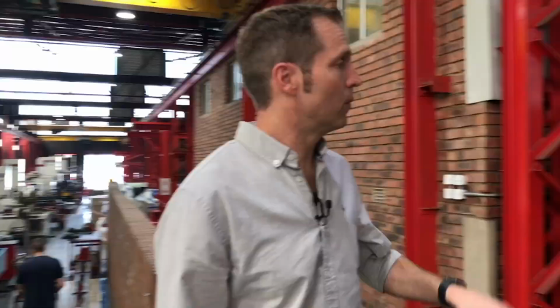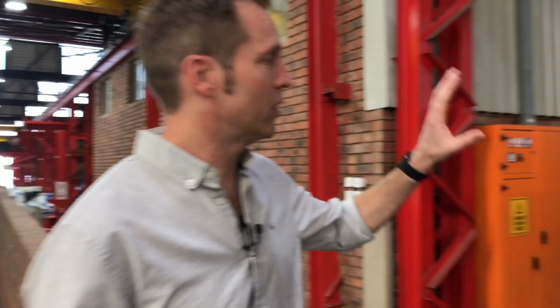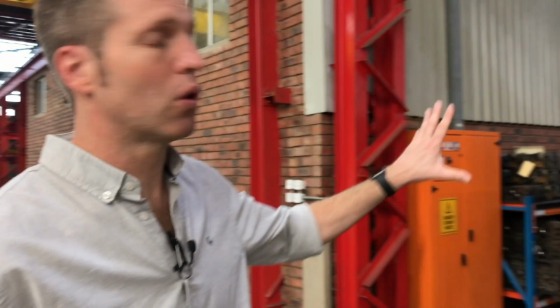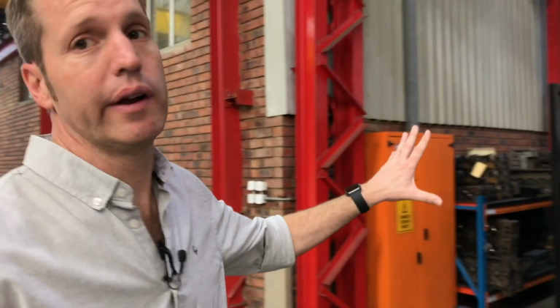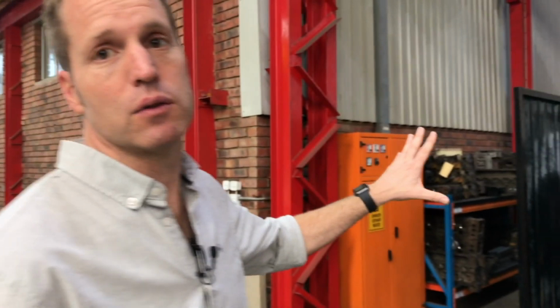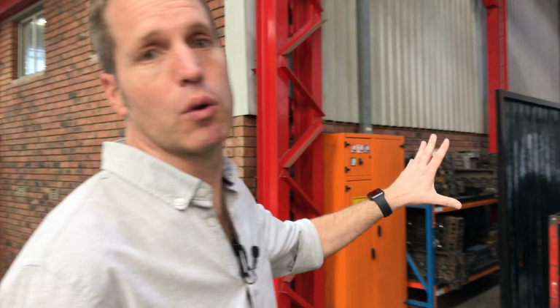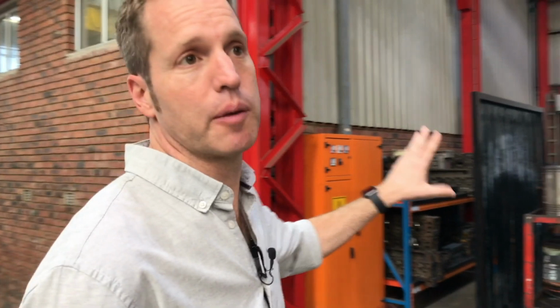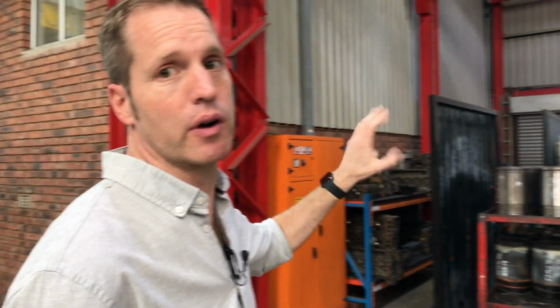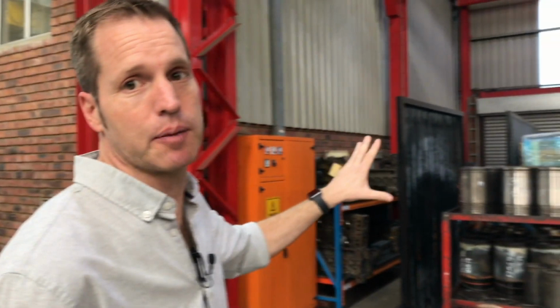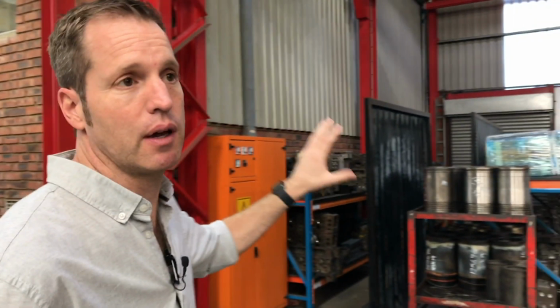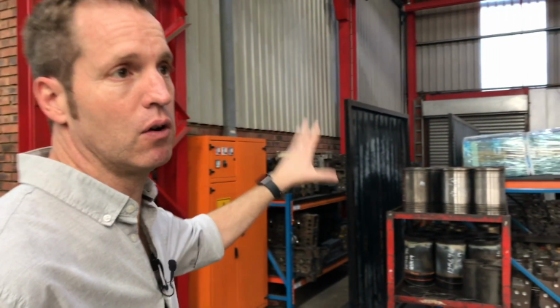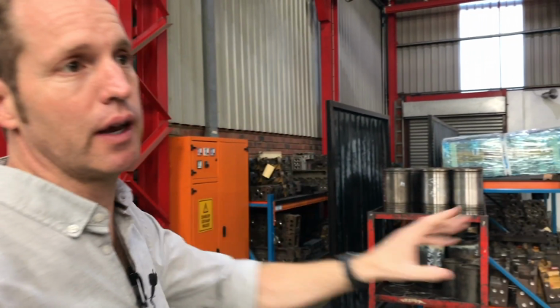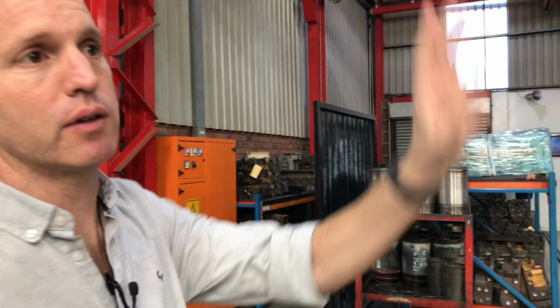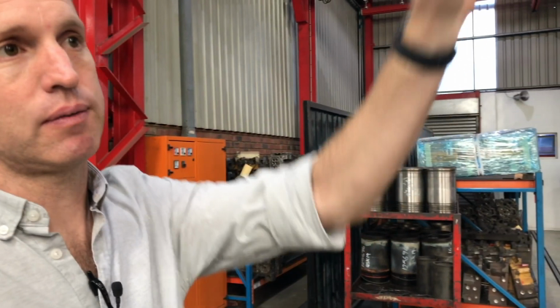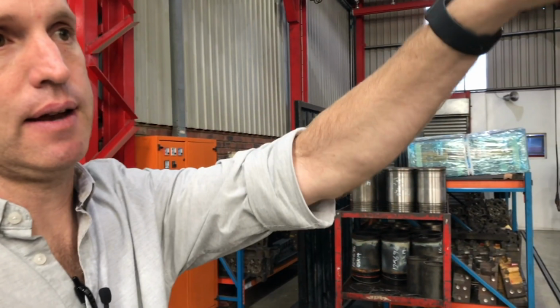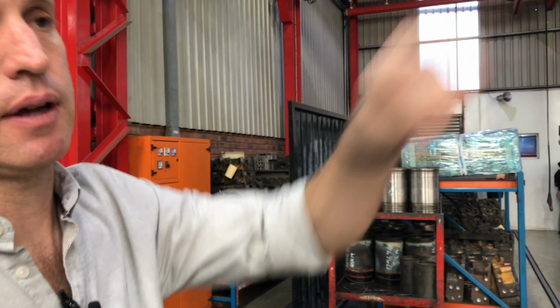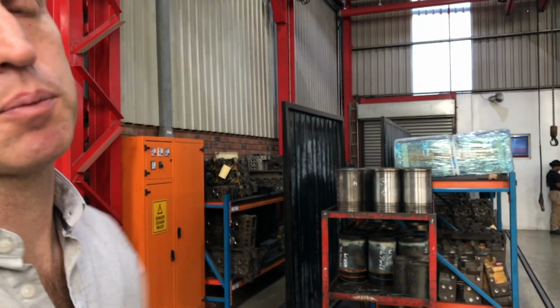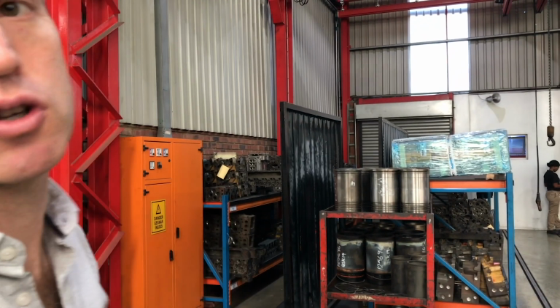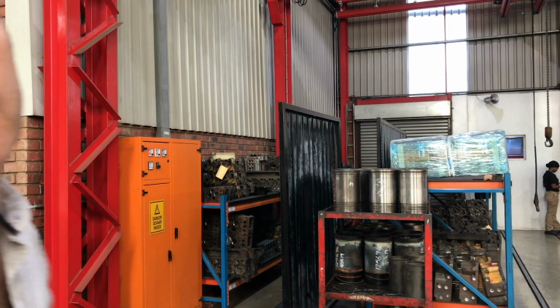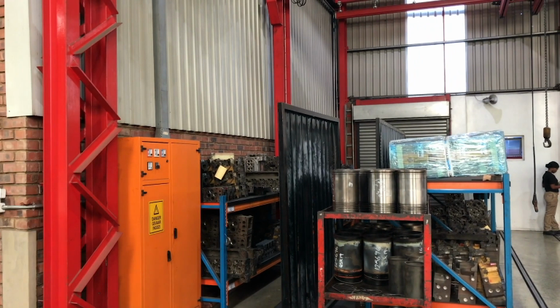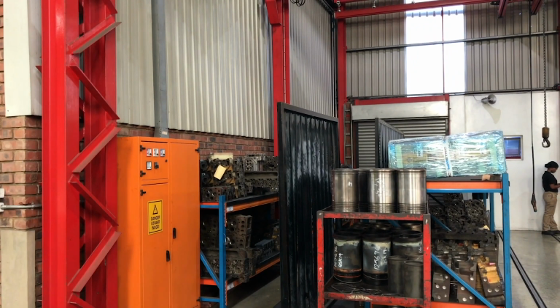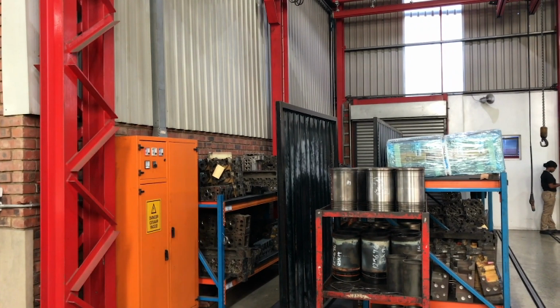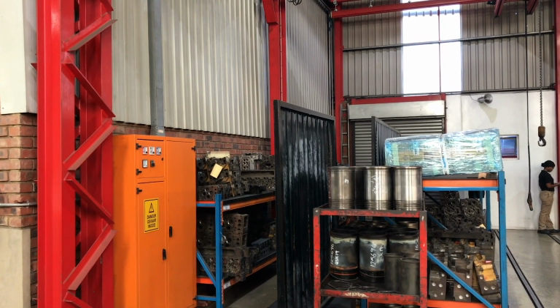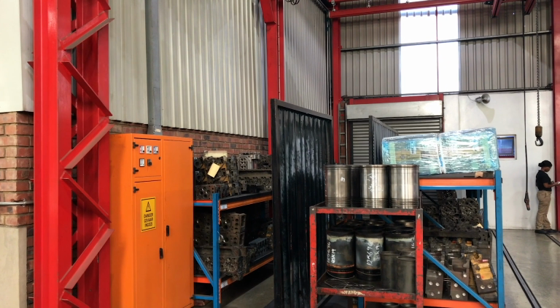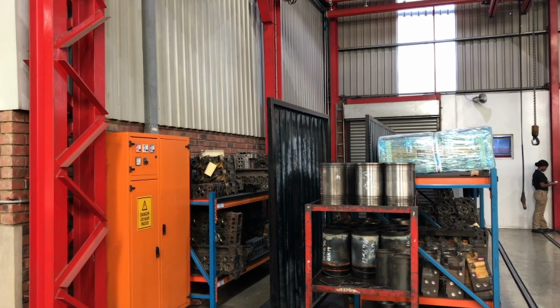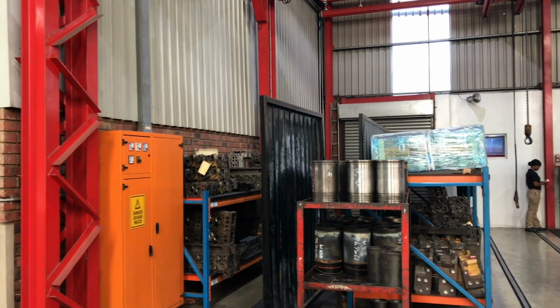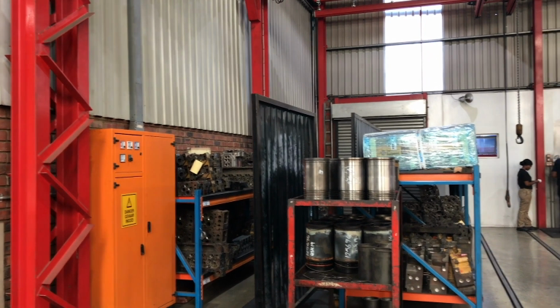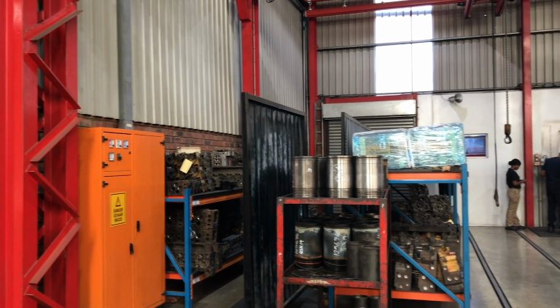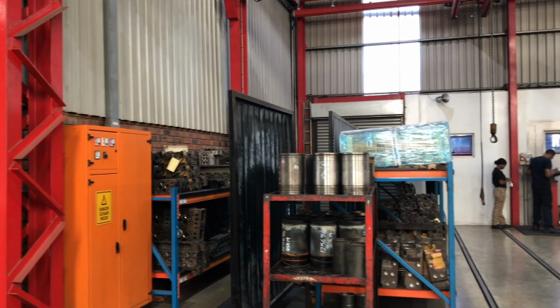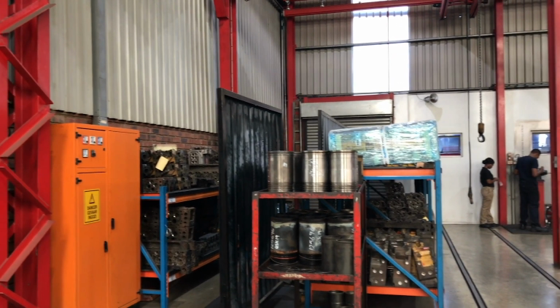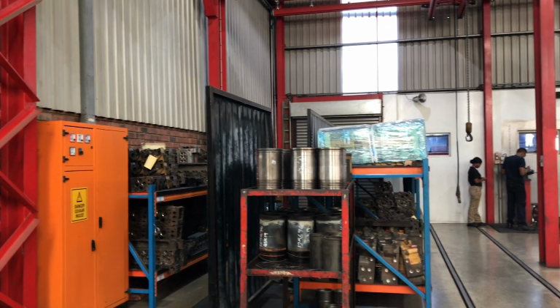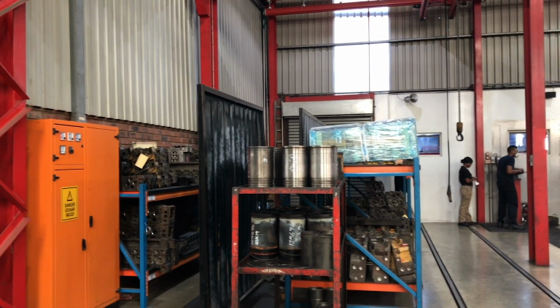We're storing all the work in progress up here in holding areas at the top of the shop. We only keep the work that we need for the day on the shop floor.